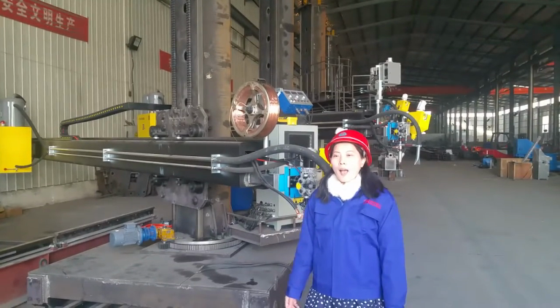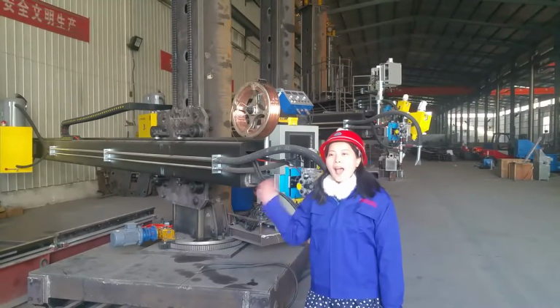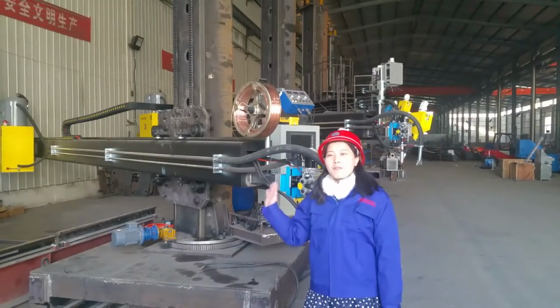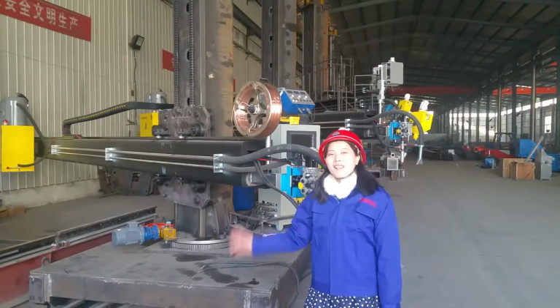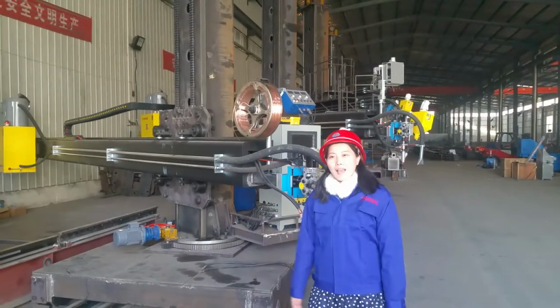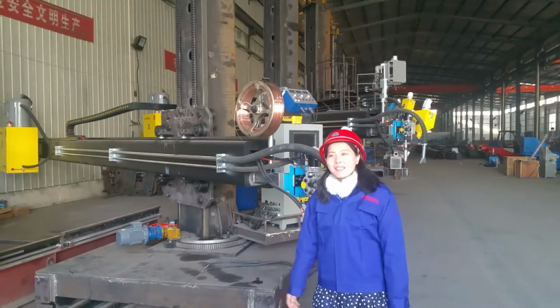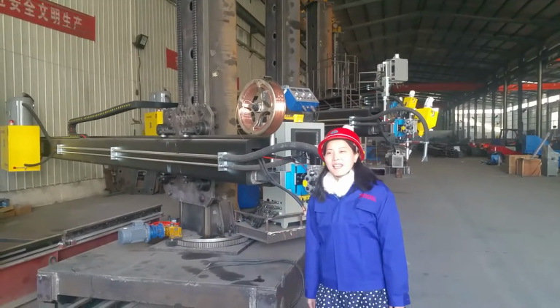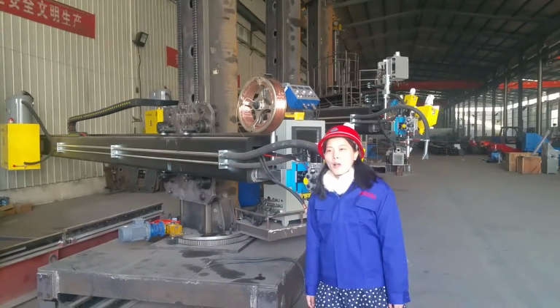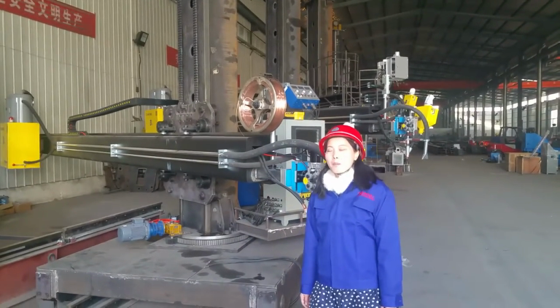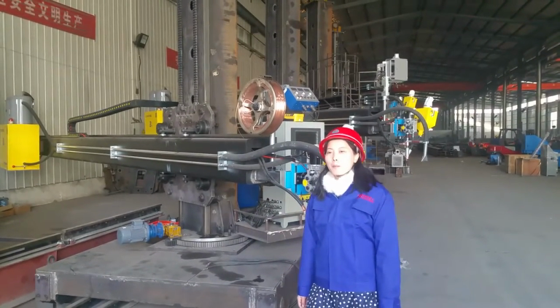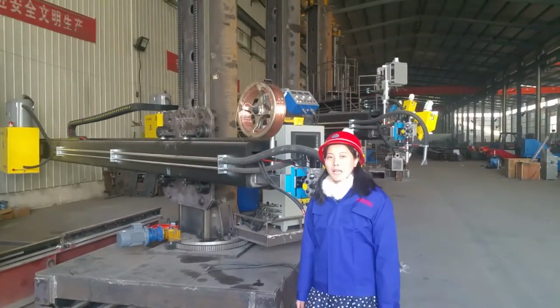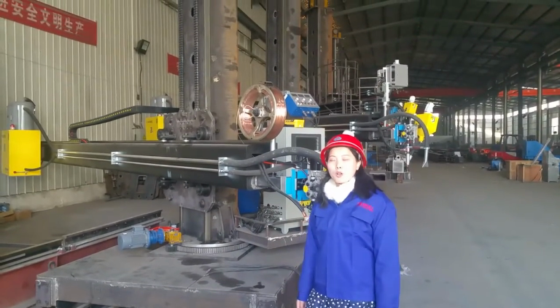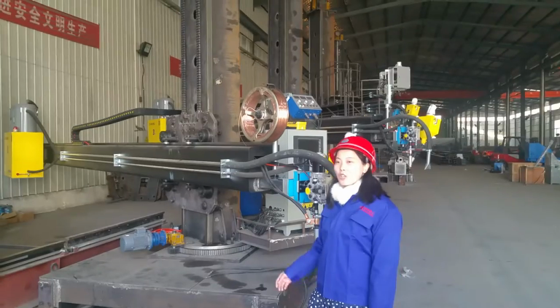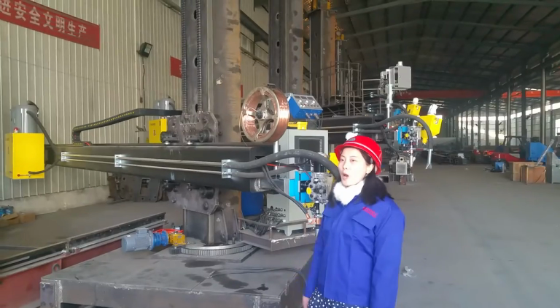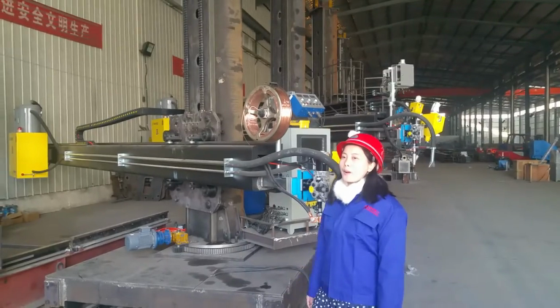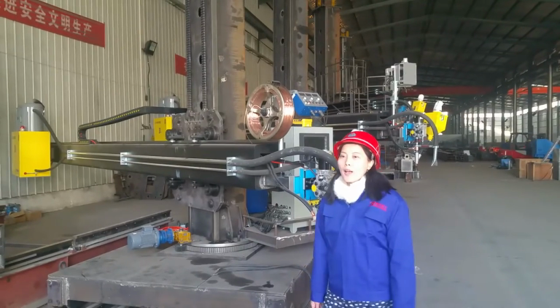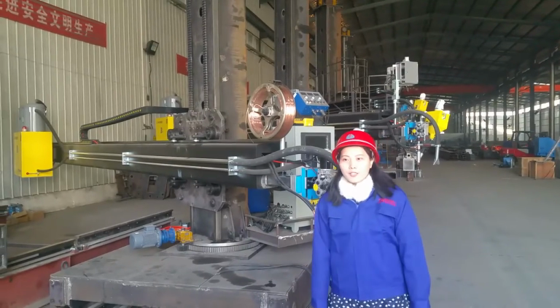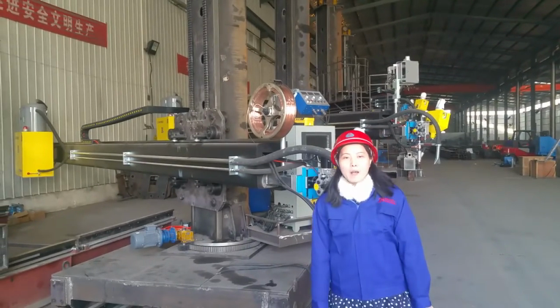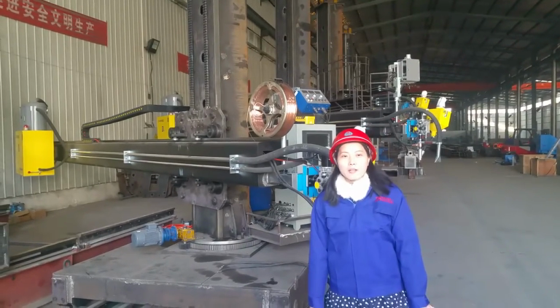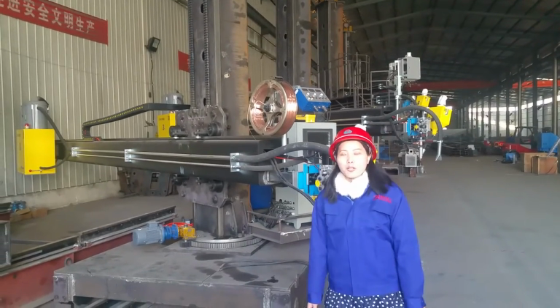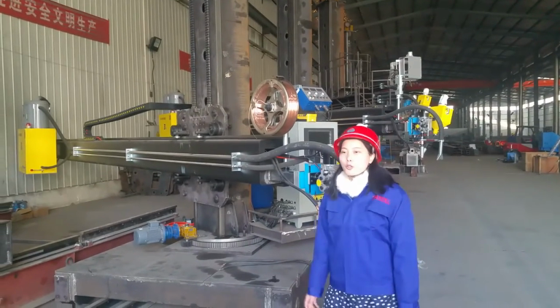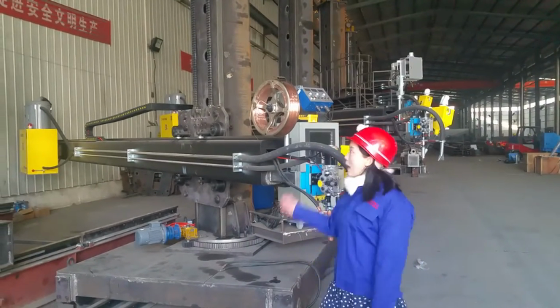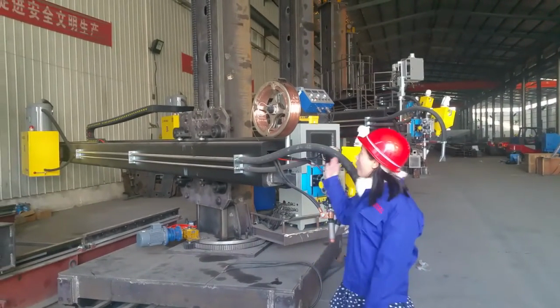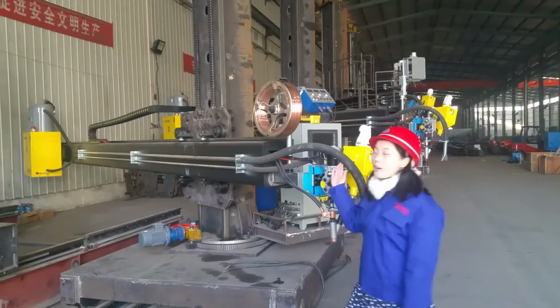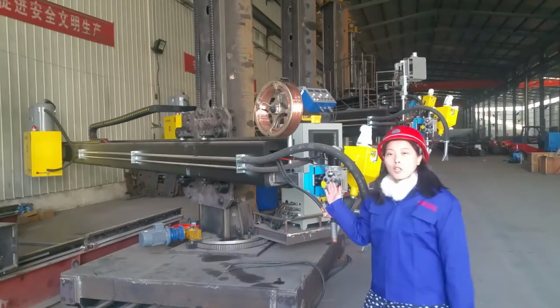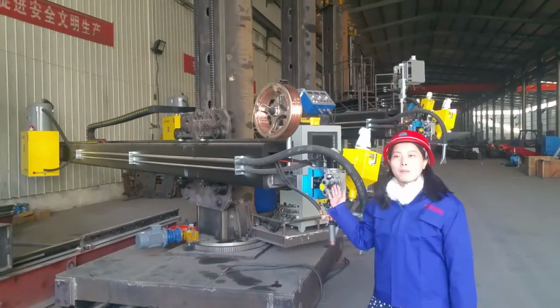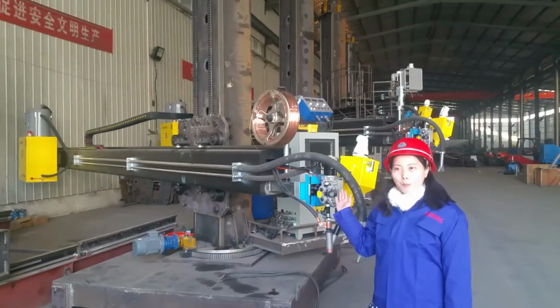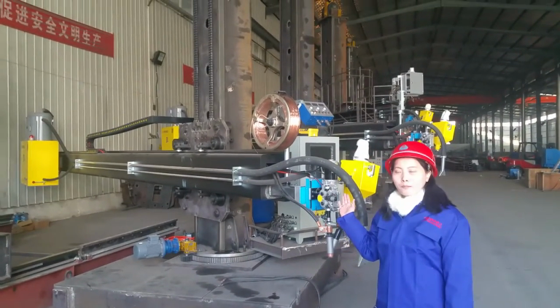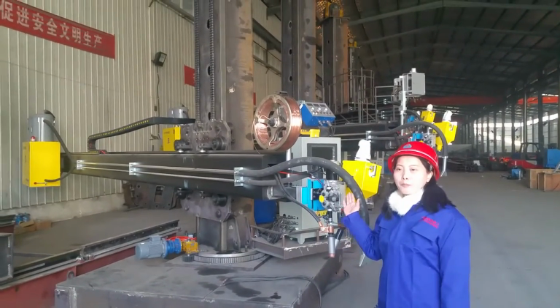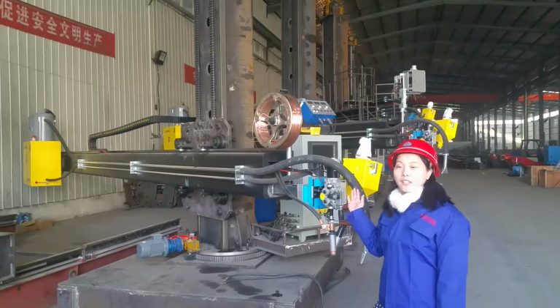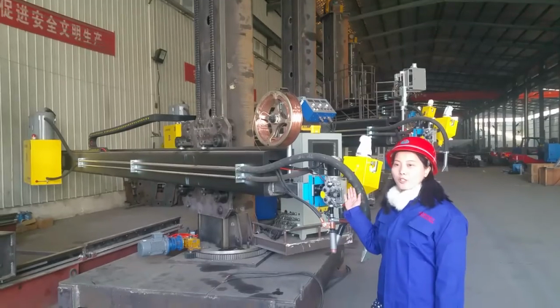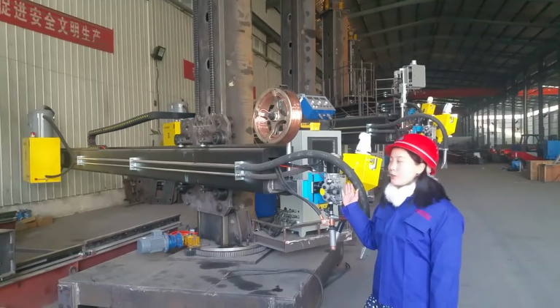Hi everyone, I'm Sunny. Welcome to Motel Production Shop. Today I would like to introduce our welding column and boom magnetters to you.